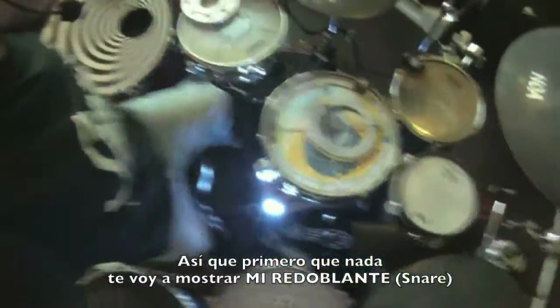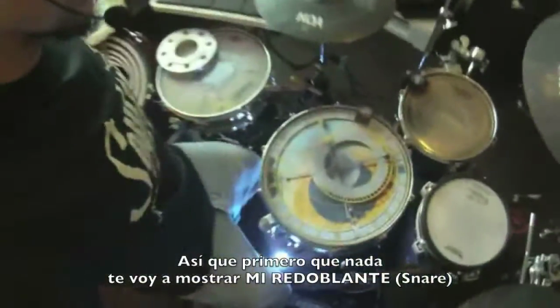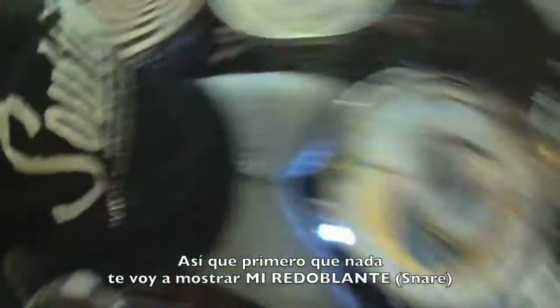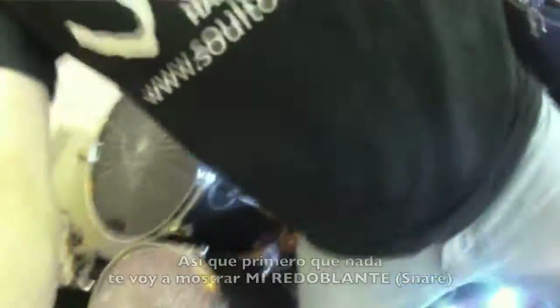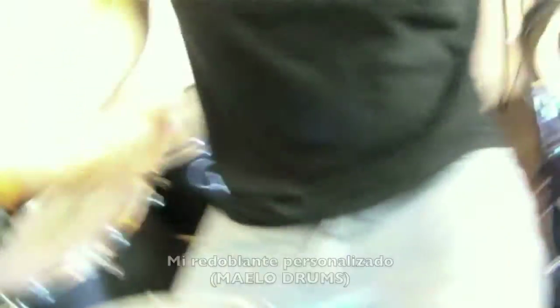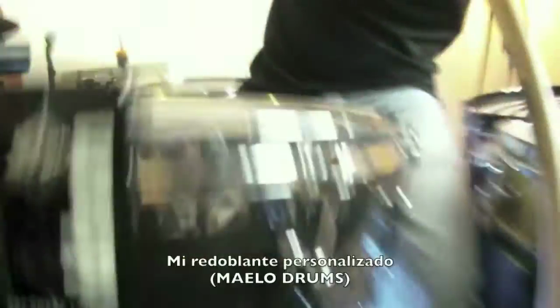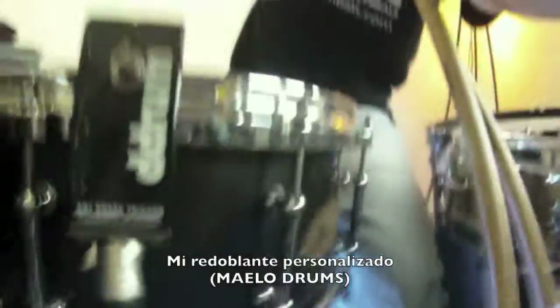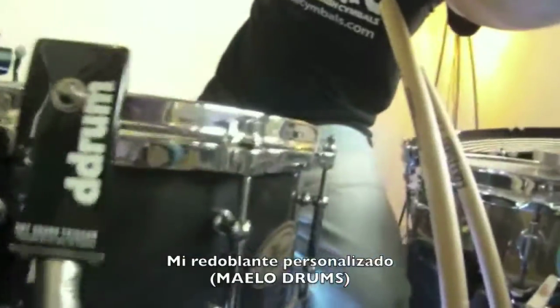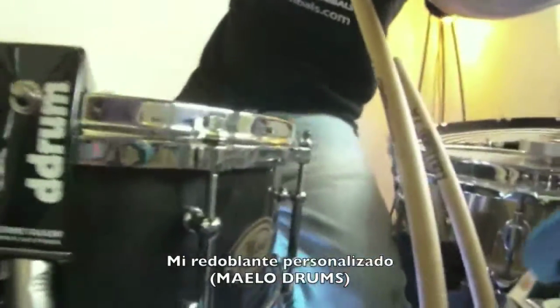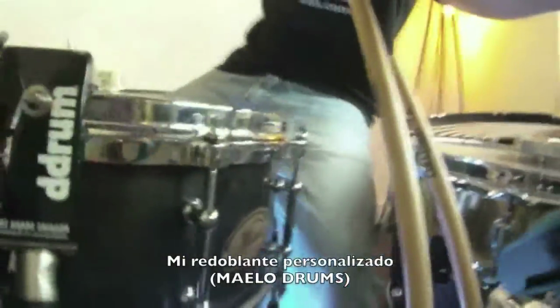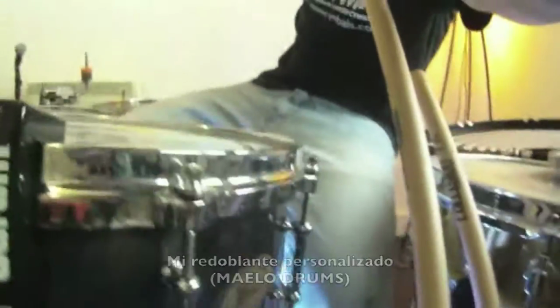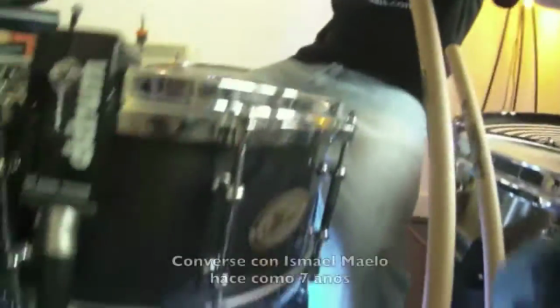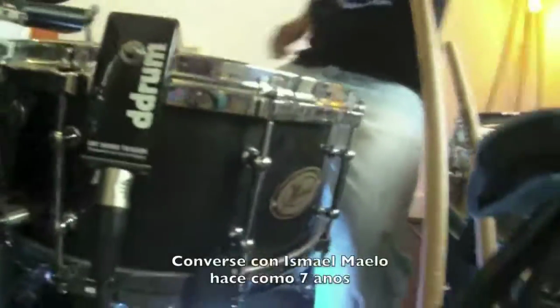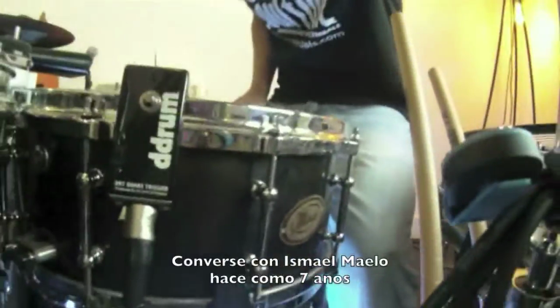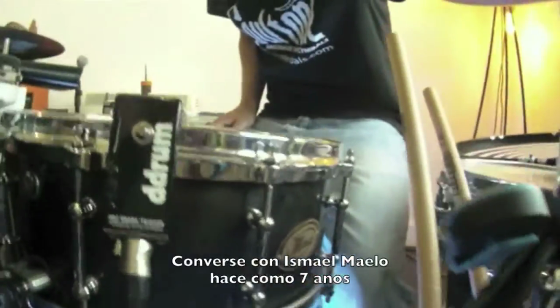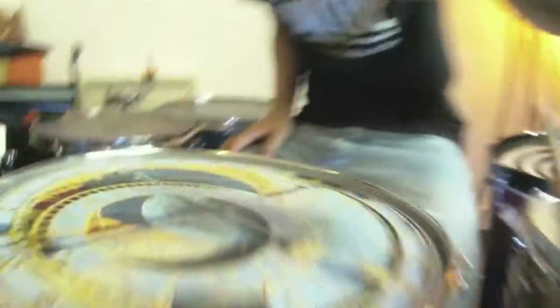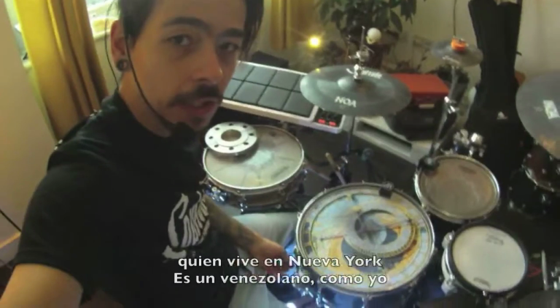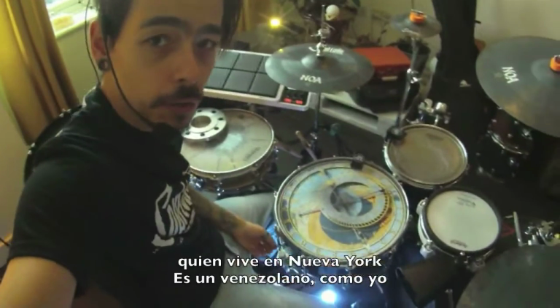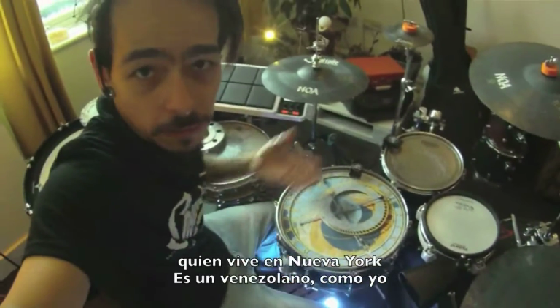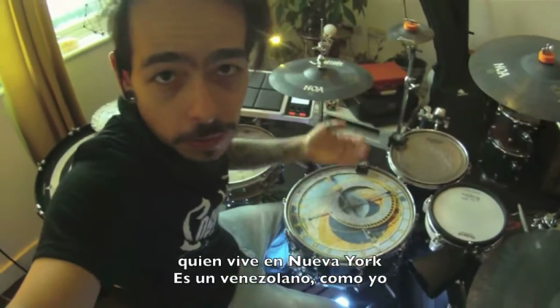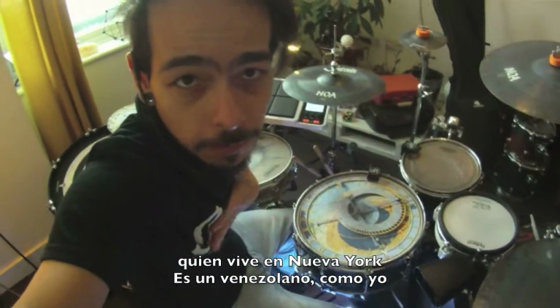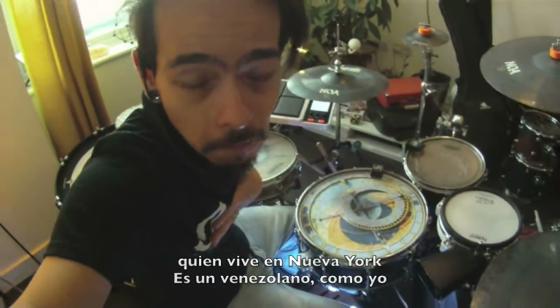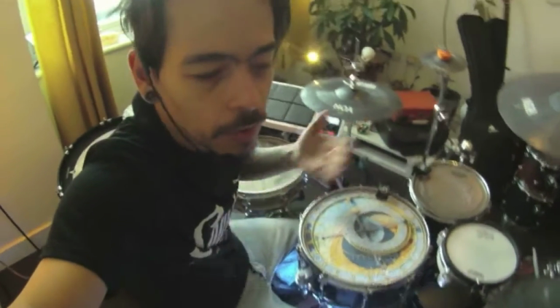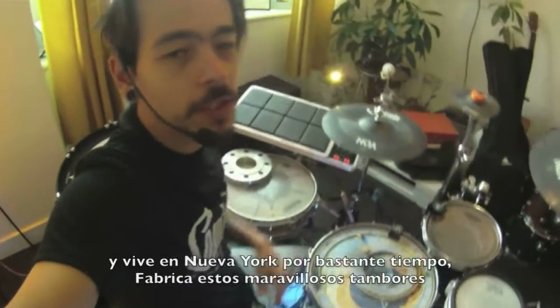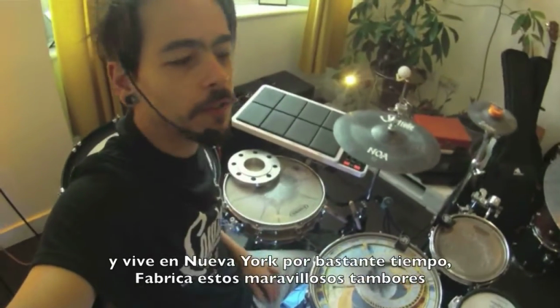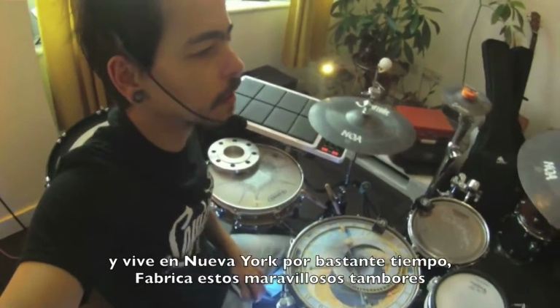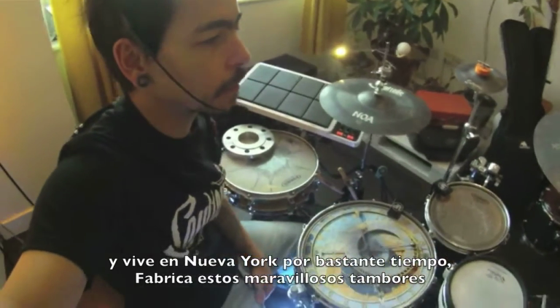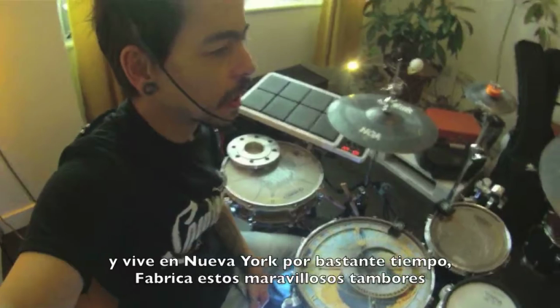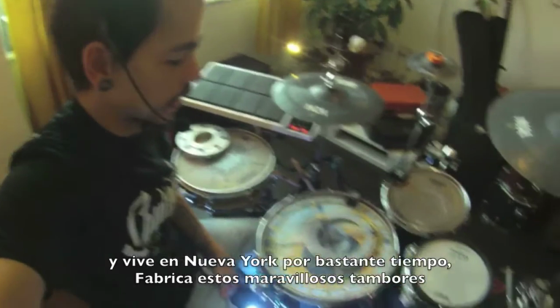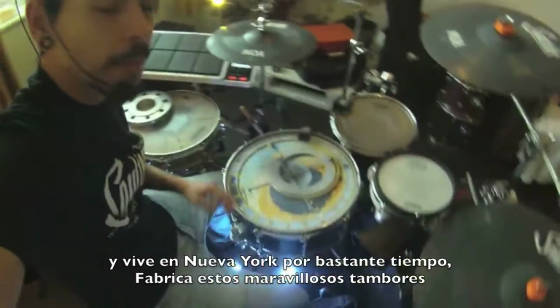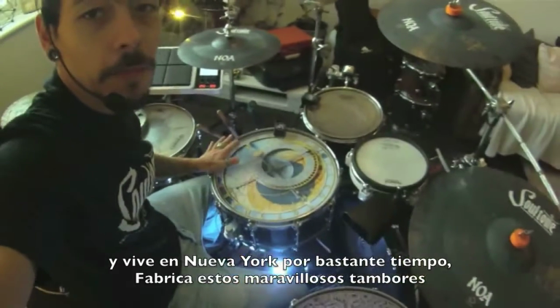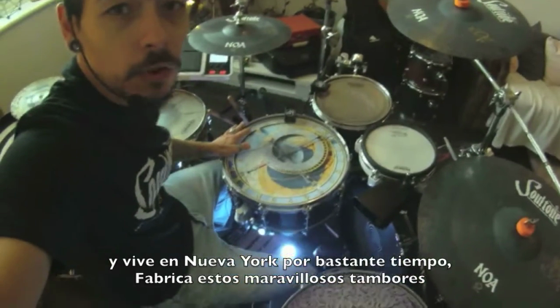First of all, I'm going to take you through my snare — my custom snare. I spoke to Ismael like seven years ago. He lives in New York. He's a Venezuelan guy like me, but he's lived in New York for a long time, and he makes these amazing drums.